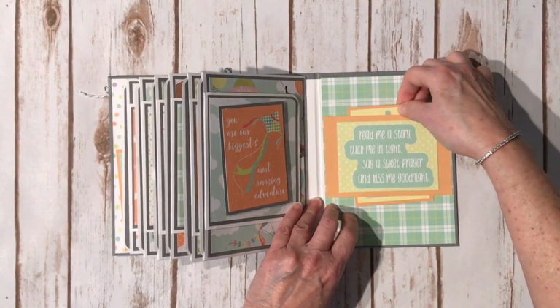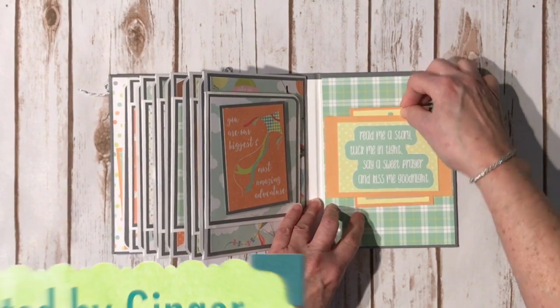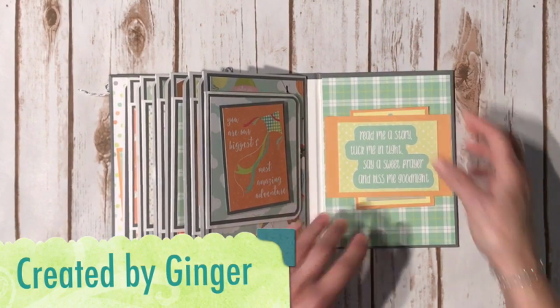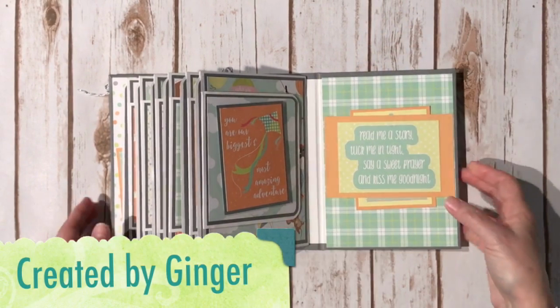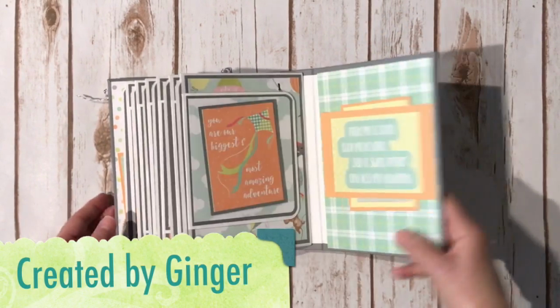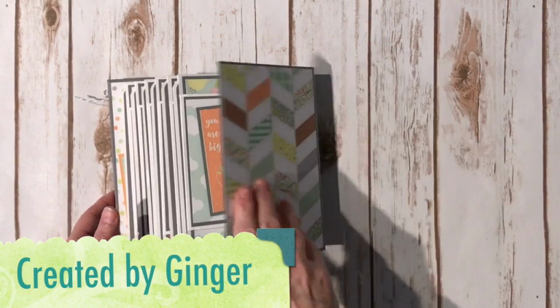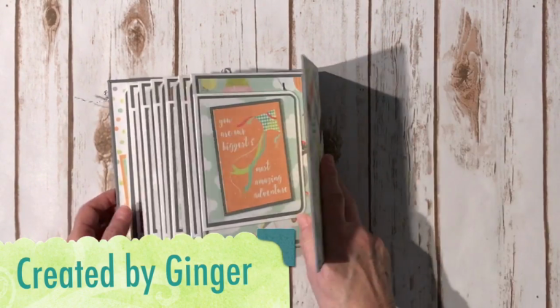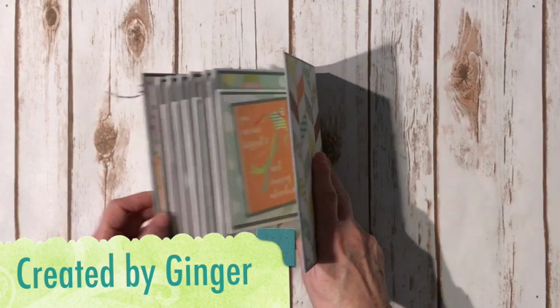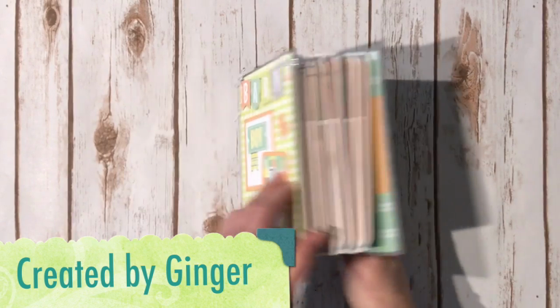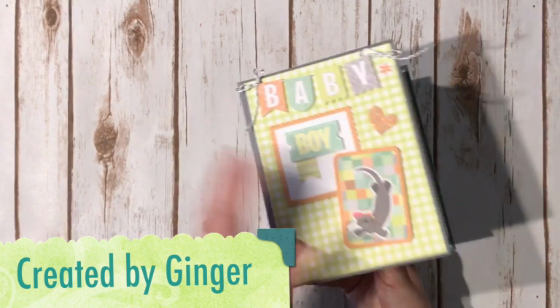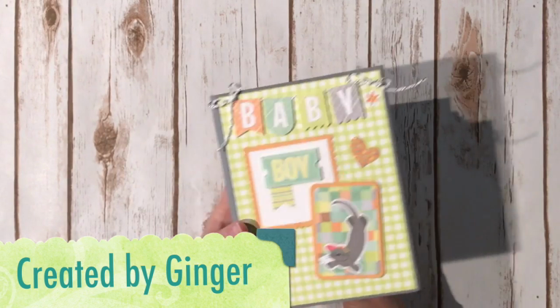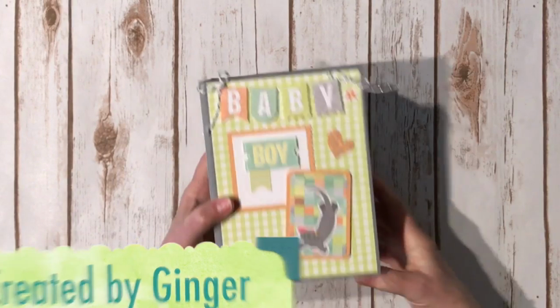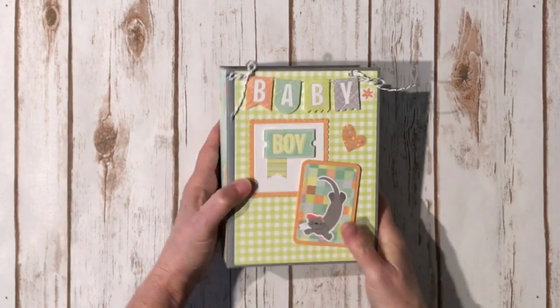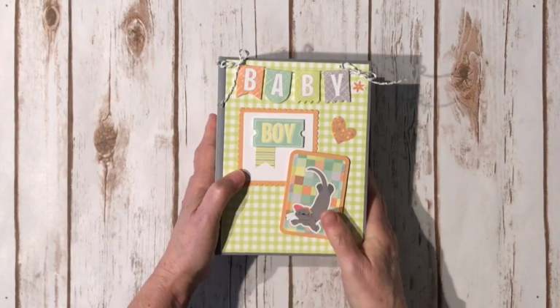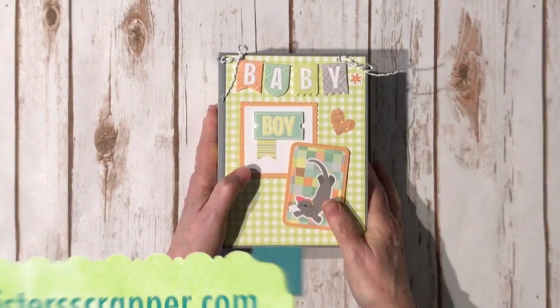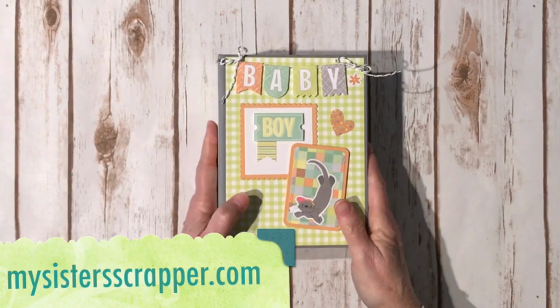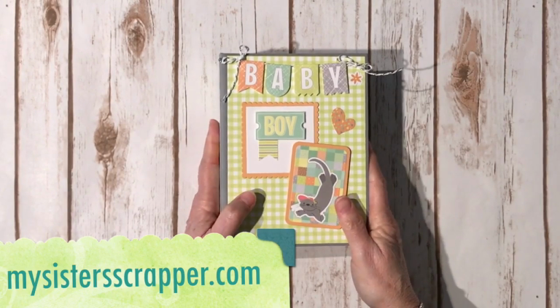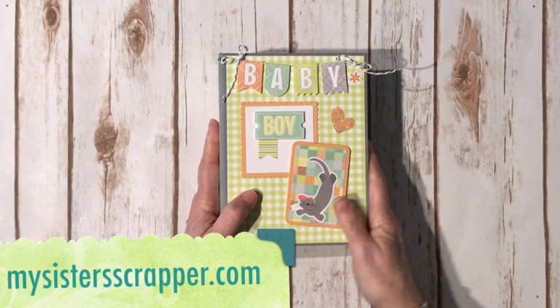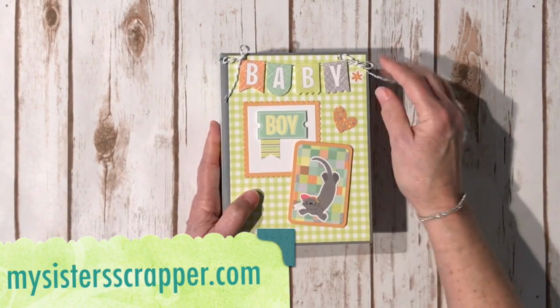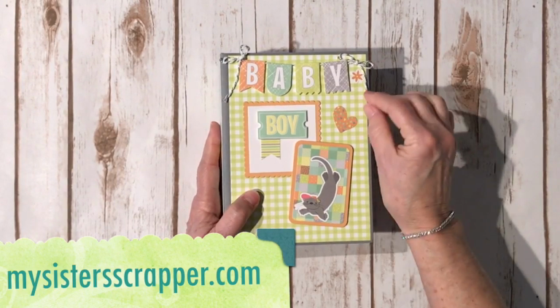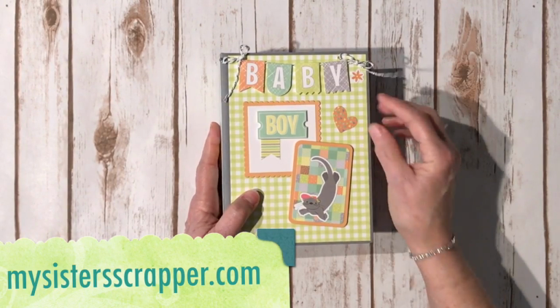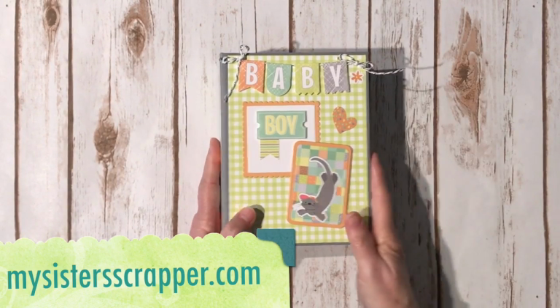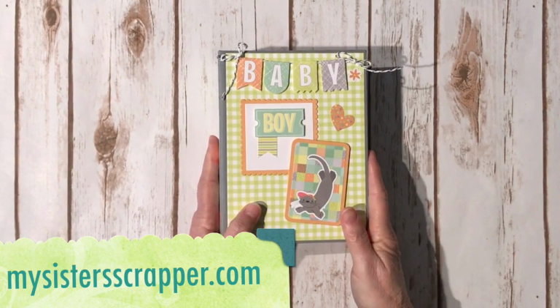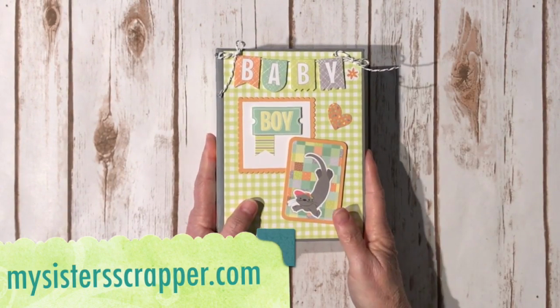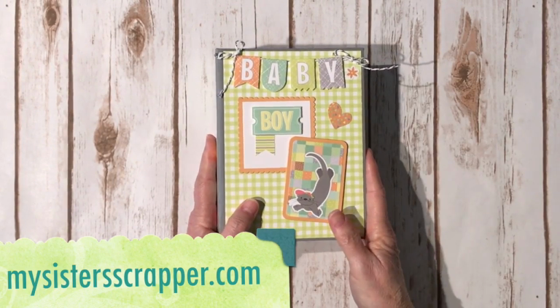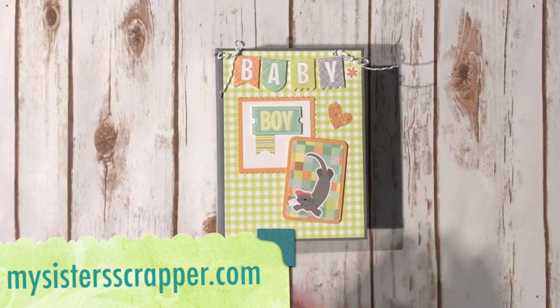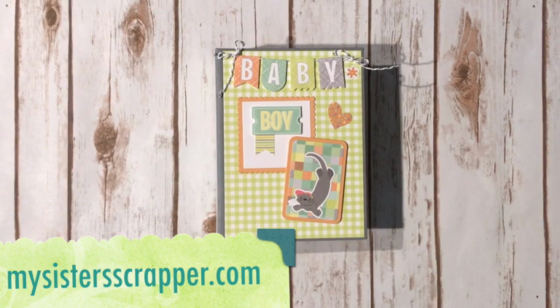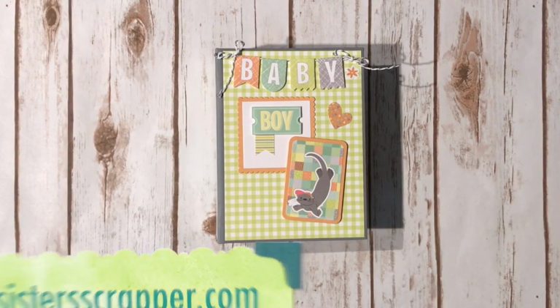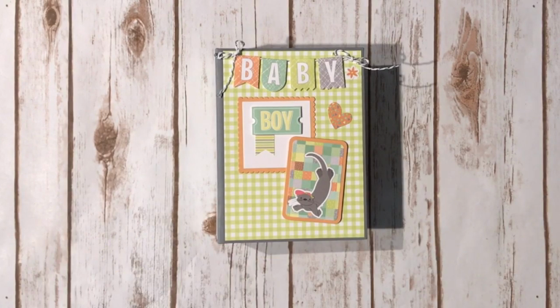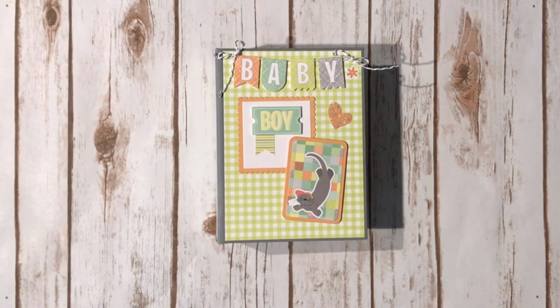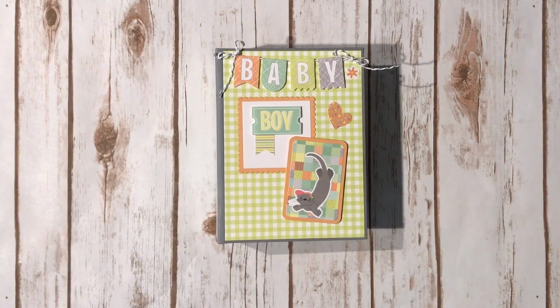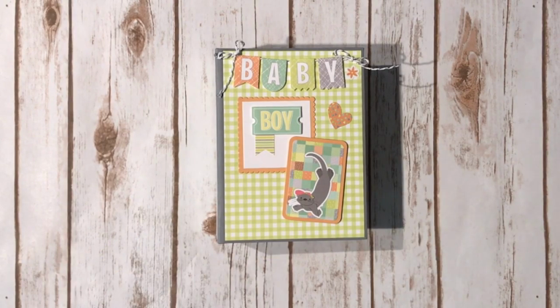So there you go — that's my little mini album for a baby boy, for my sister, for her brand new grandson. So there you have it everybody, thanks for watching. Bye!